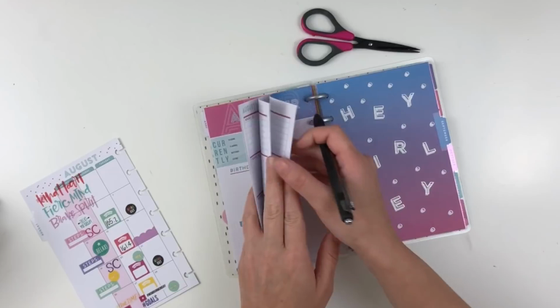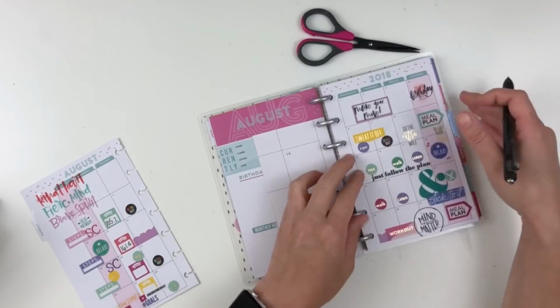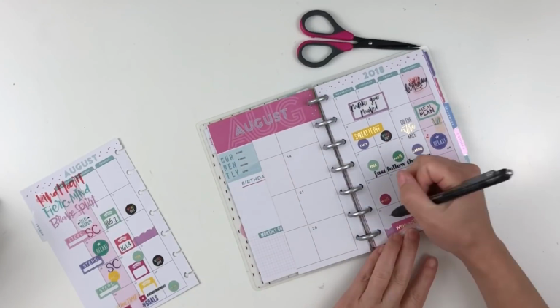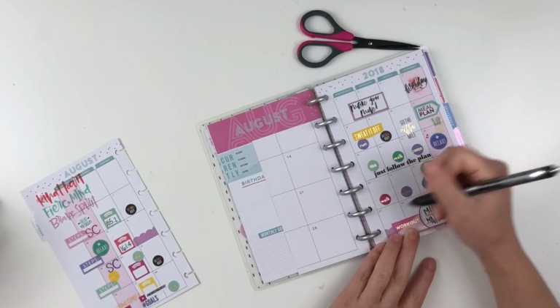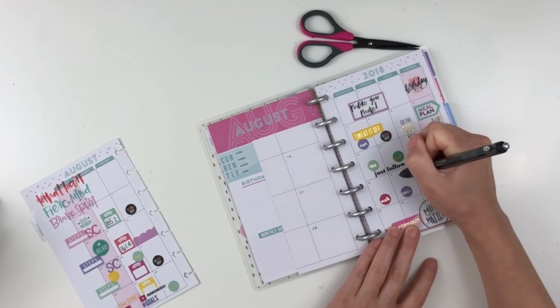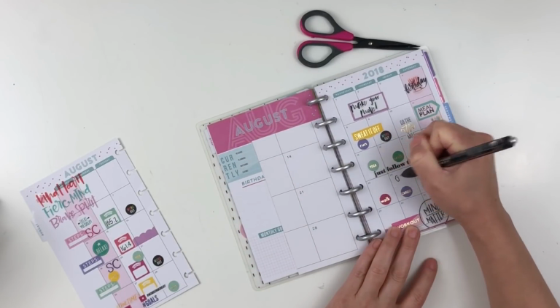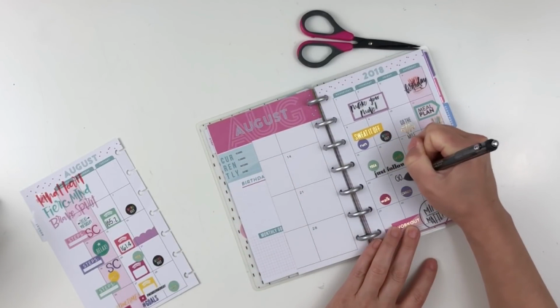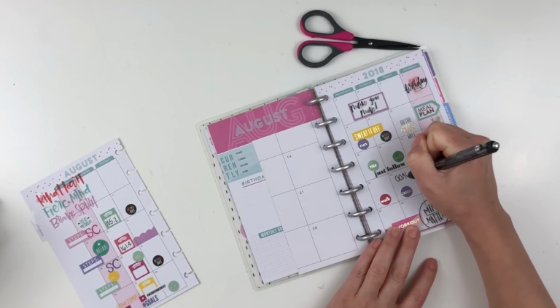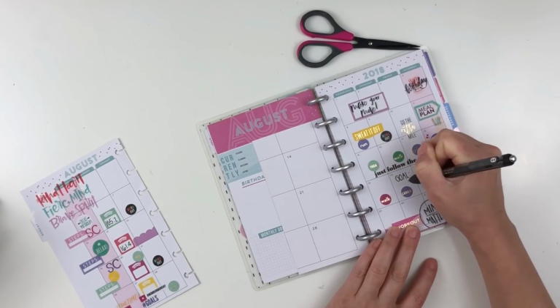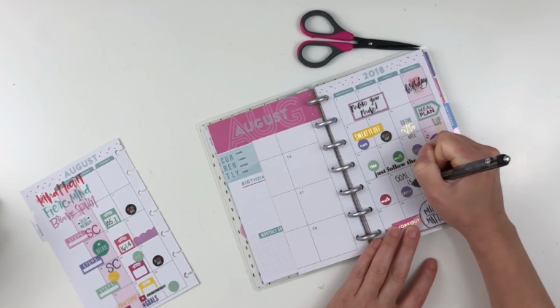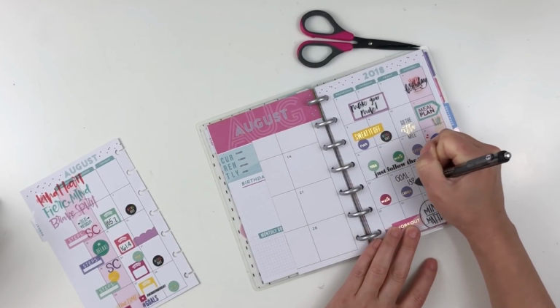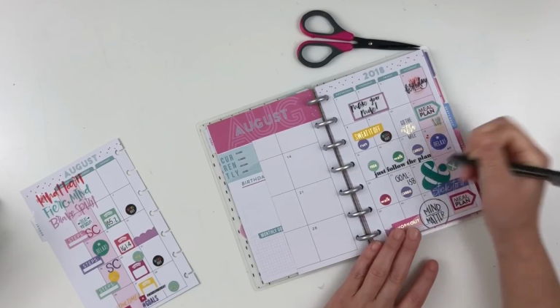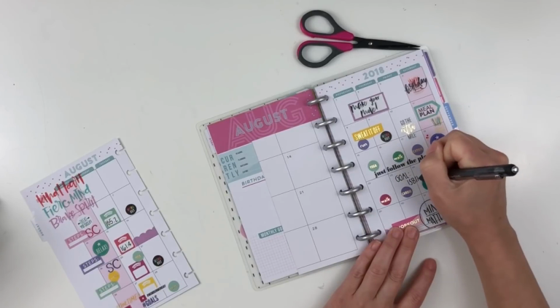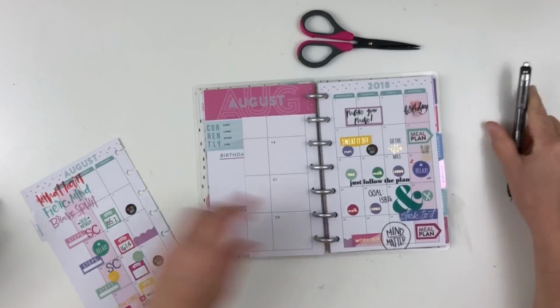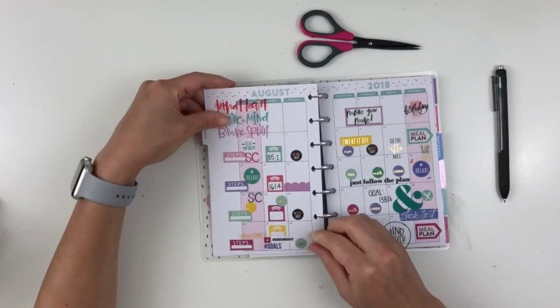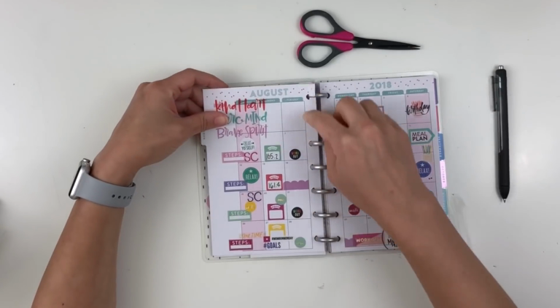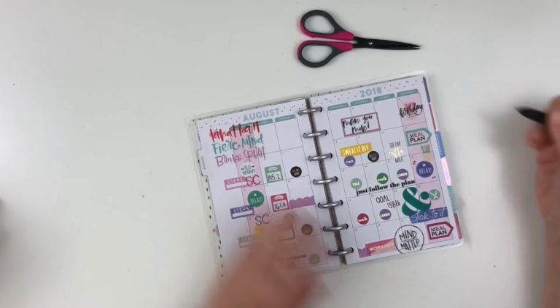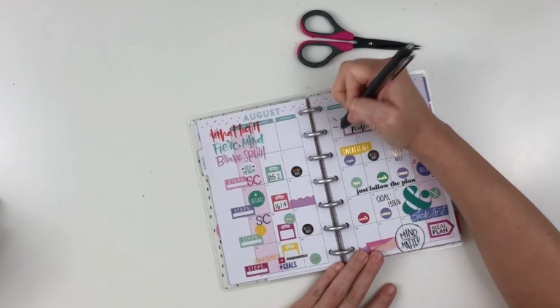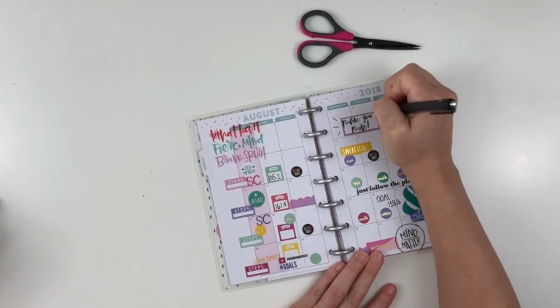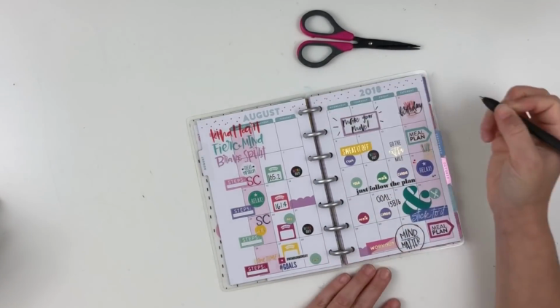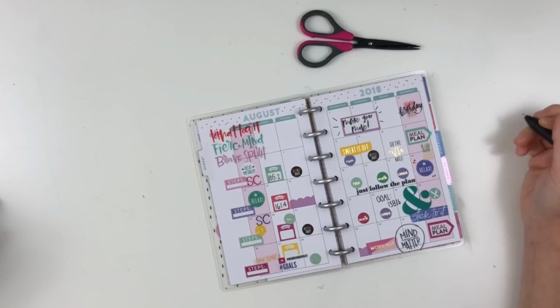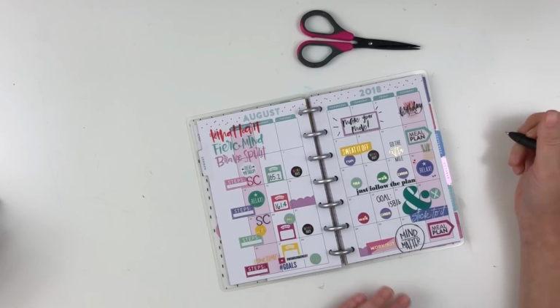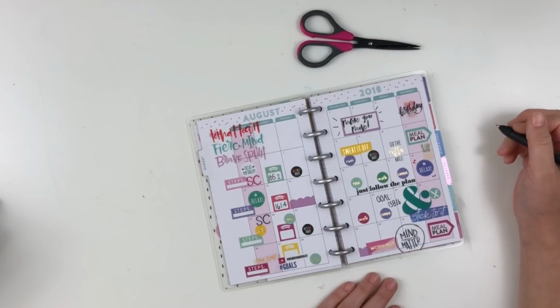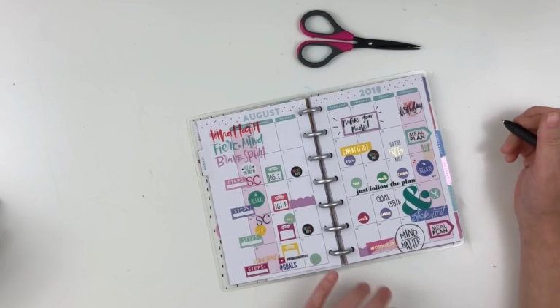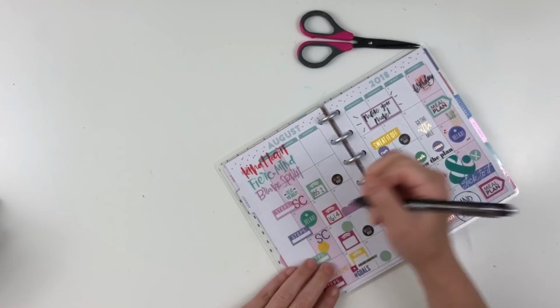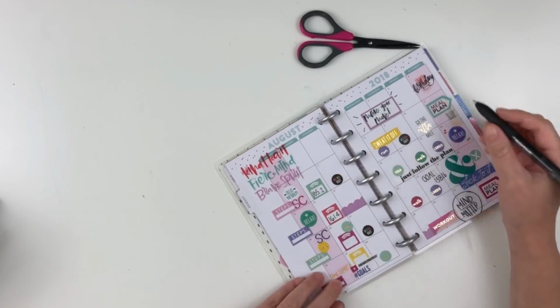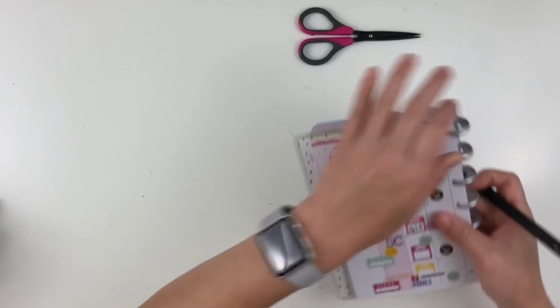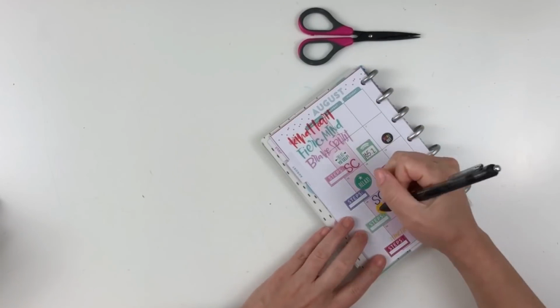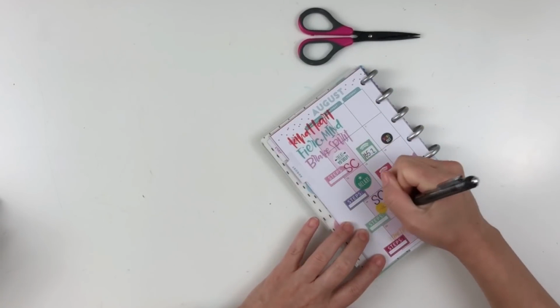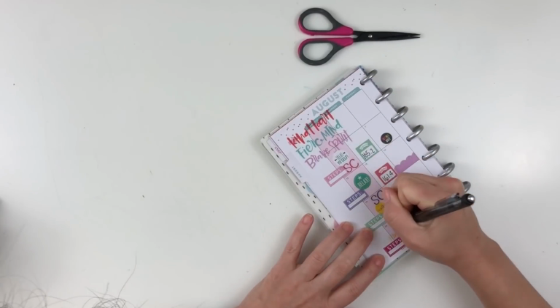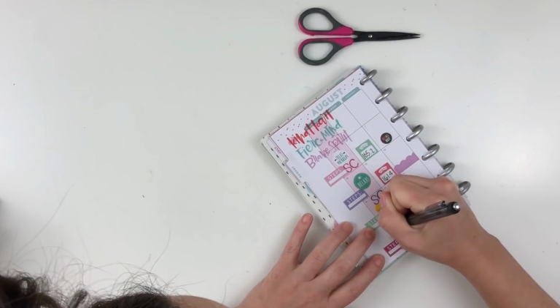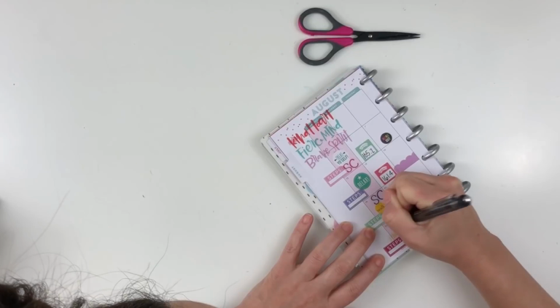I added in my weight and I realize I'm being super transparent, which I'm totally okay with. I added my goal weight for the week right before the end of the month, because me and my aunt are doing a little challenge together, so that was kind of an incentive.